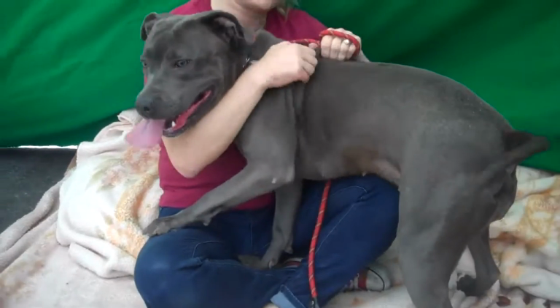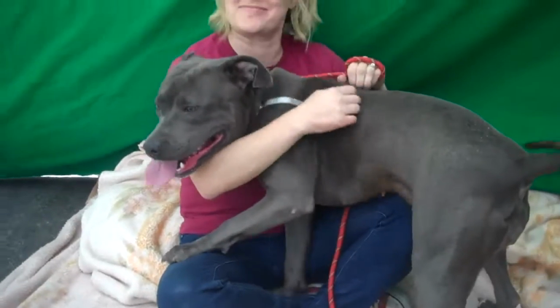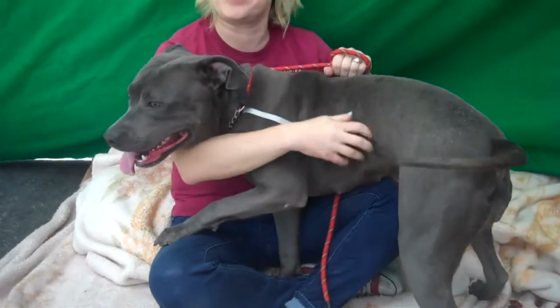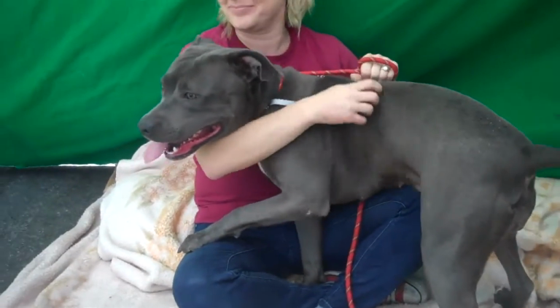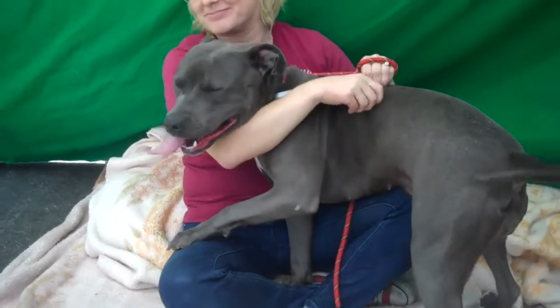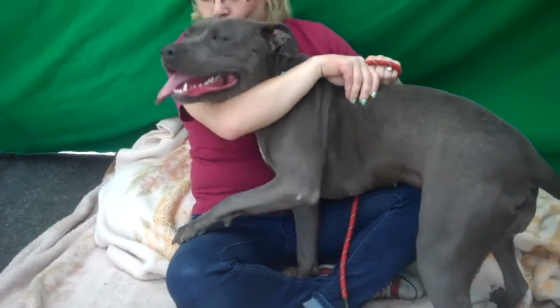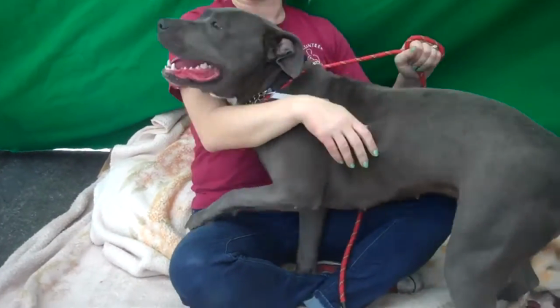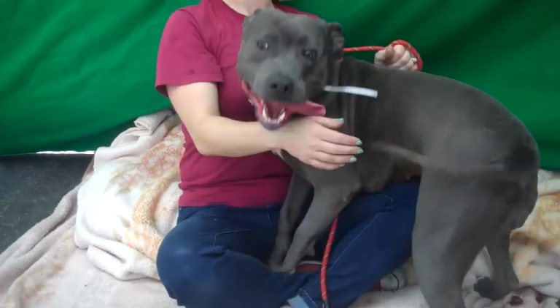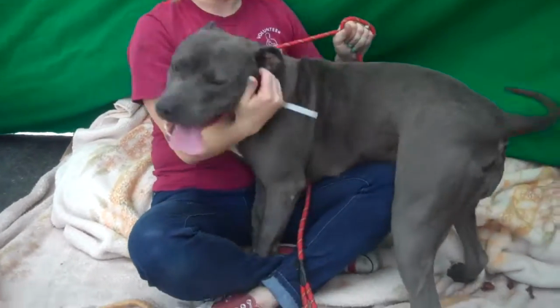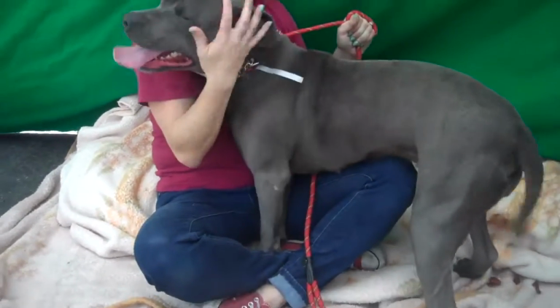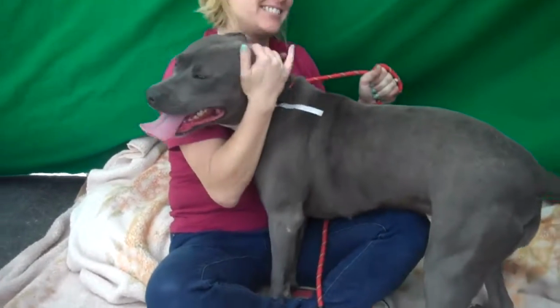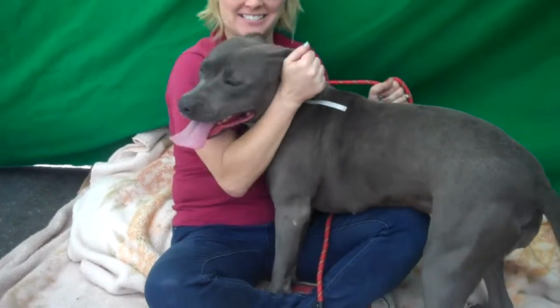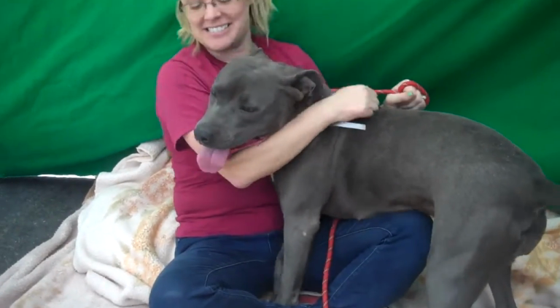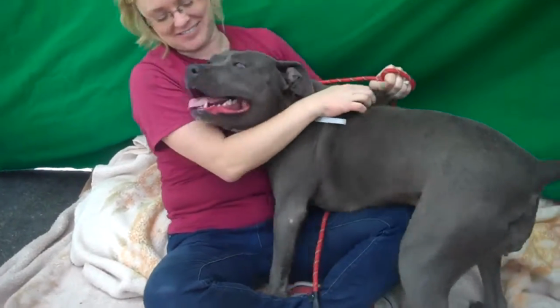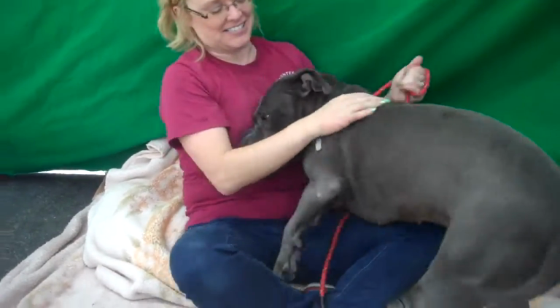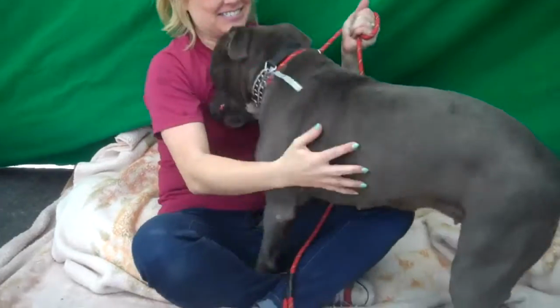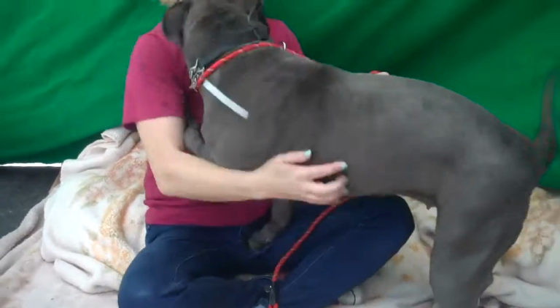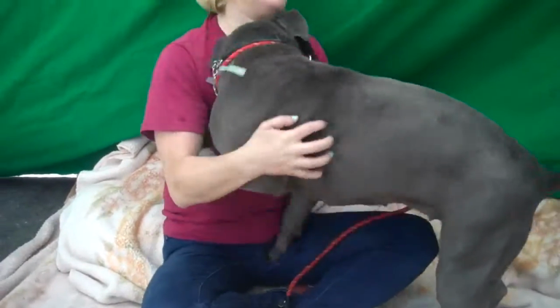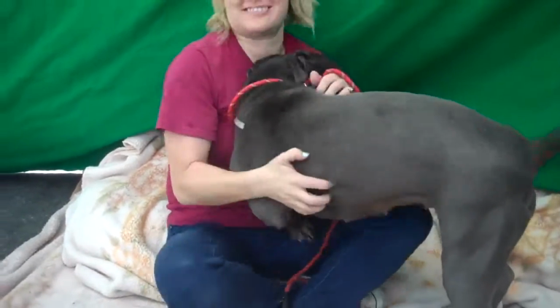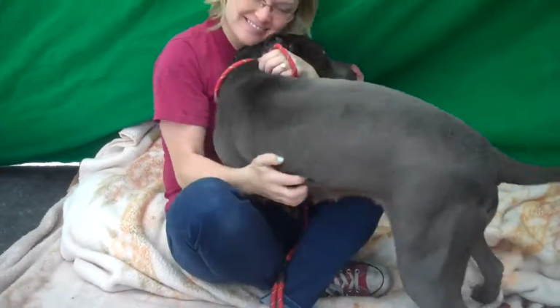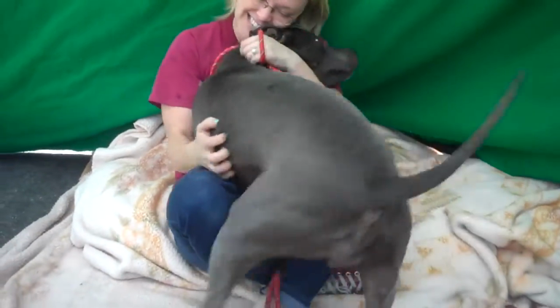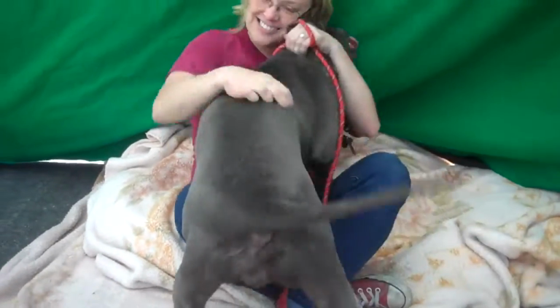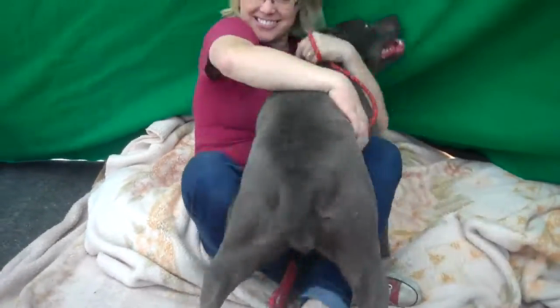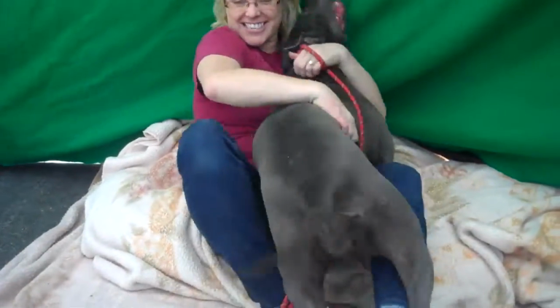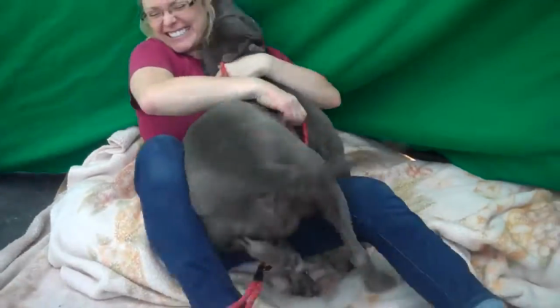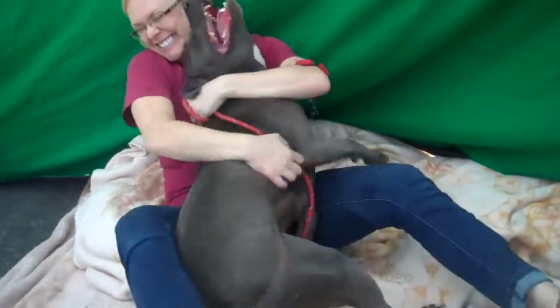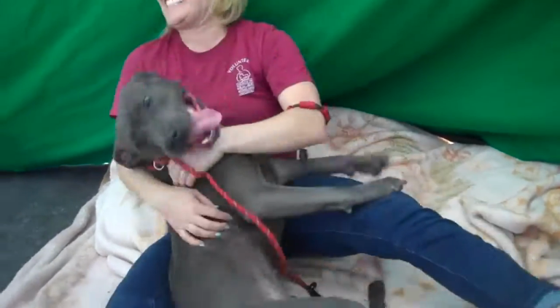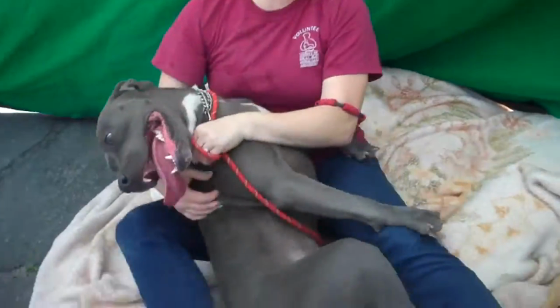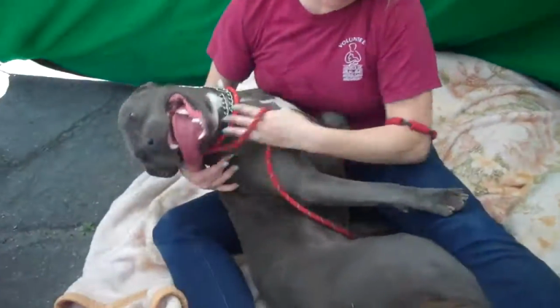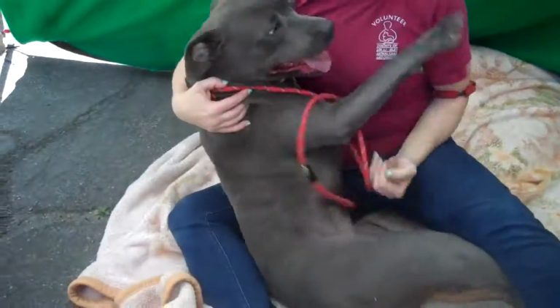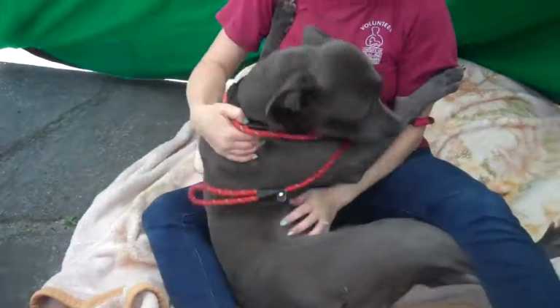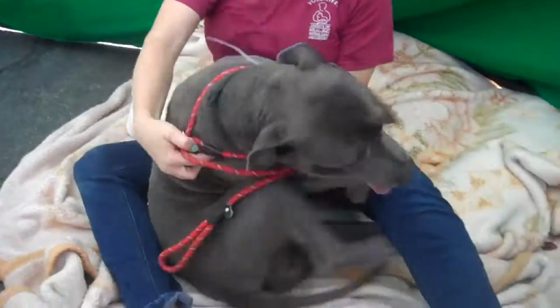This is a gorgeous girl — she's a beauty. She's got a lot going for her. She's just a pup, so she's got her whole life ahead of her. Please, please, somebody come and meet Bonnie and take this little bundle with you.